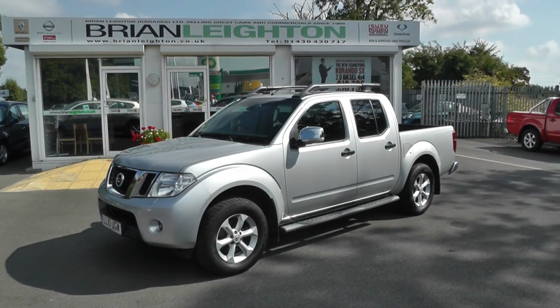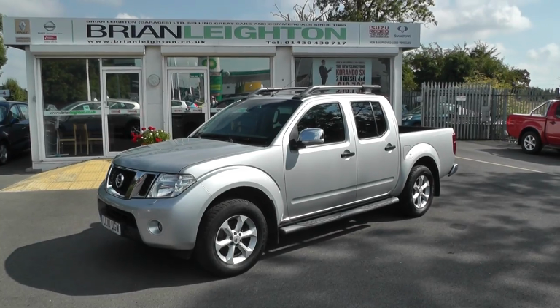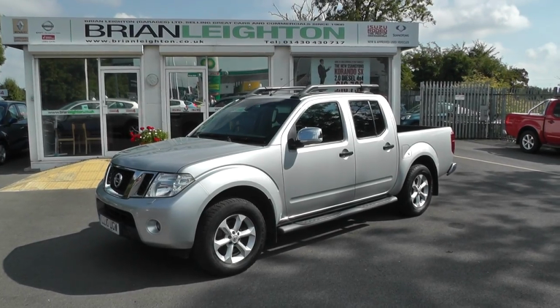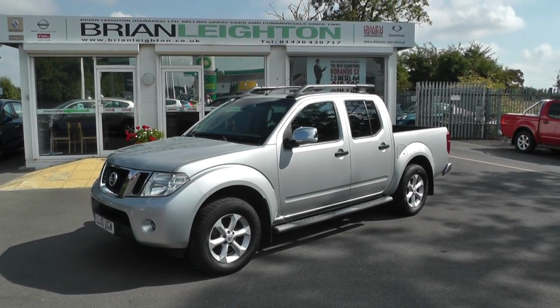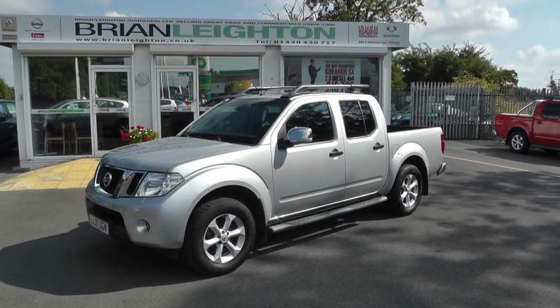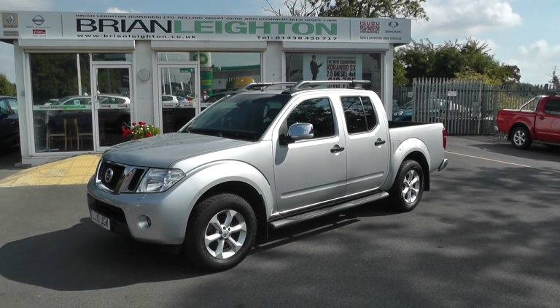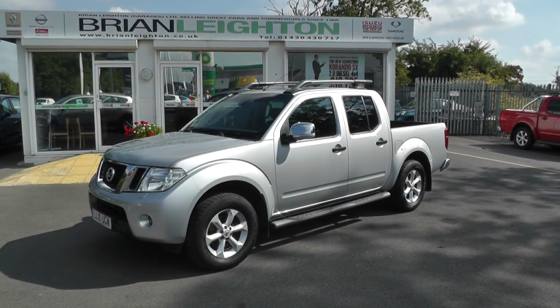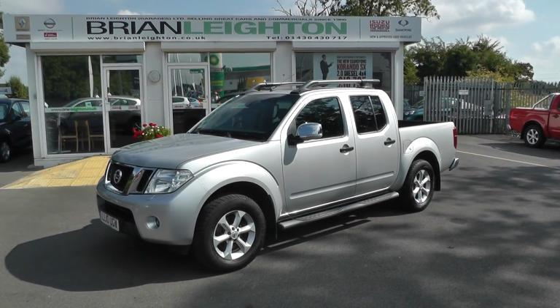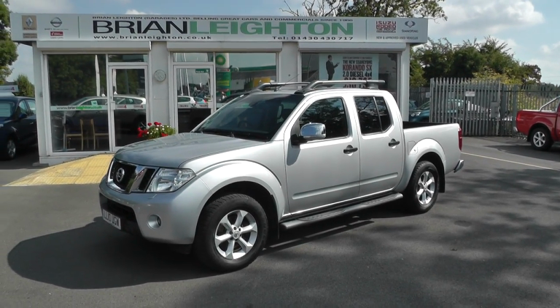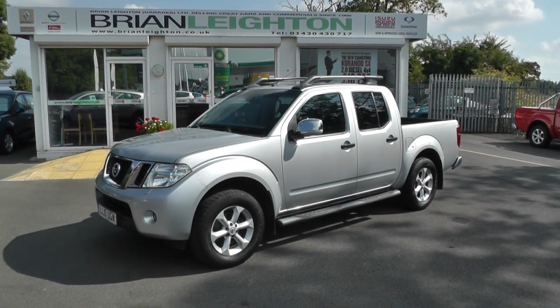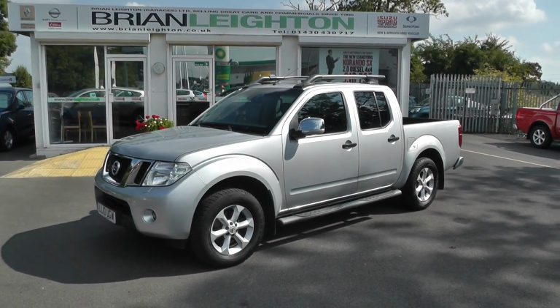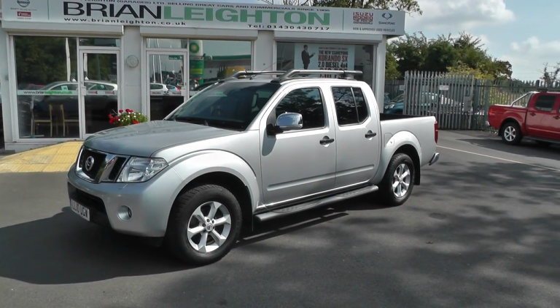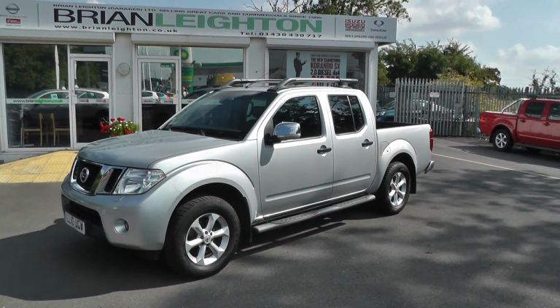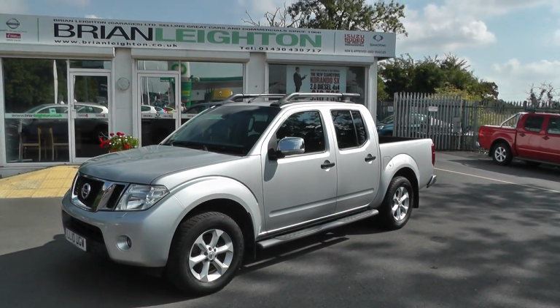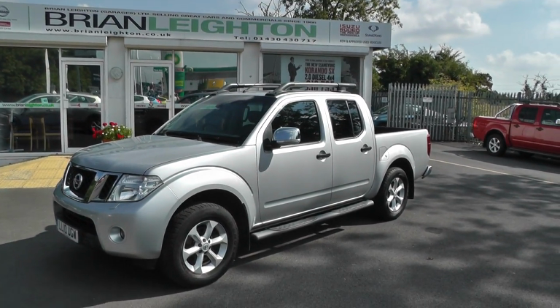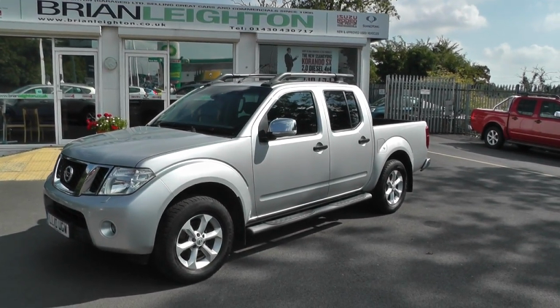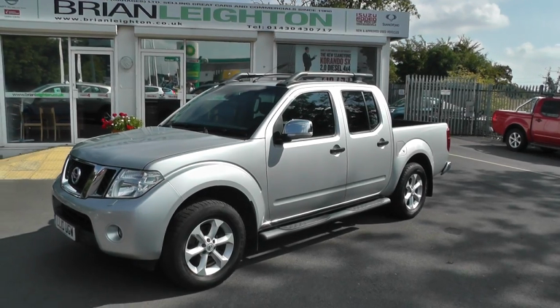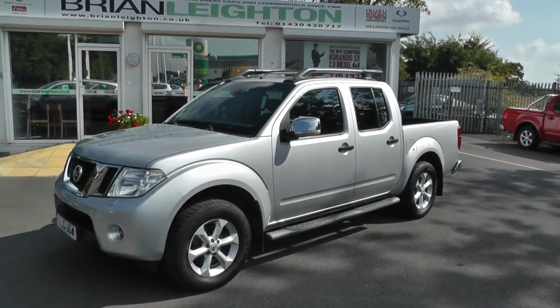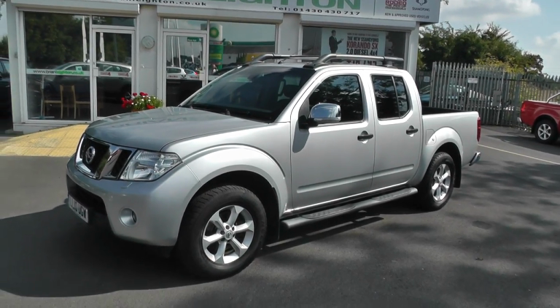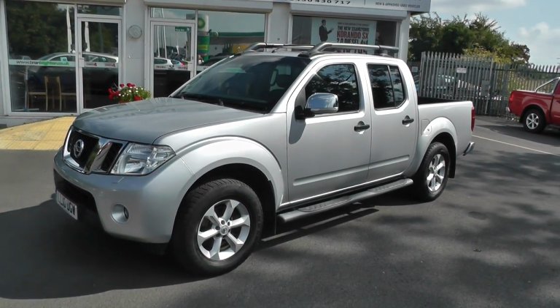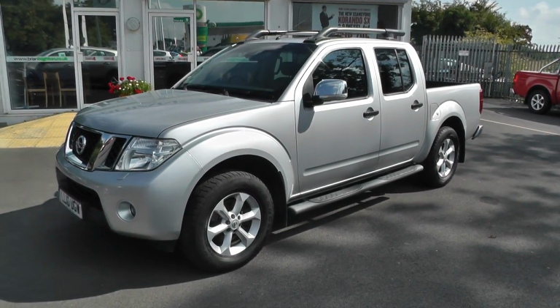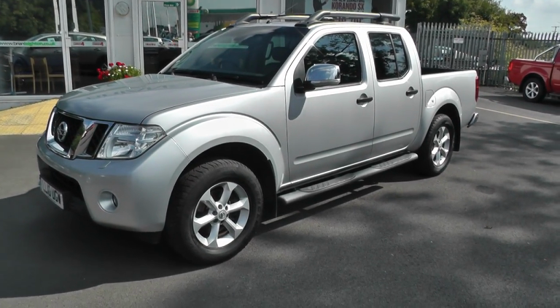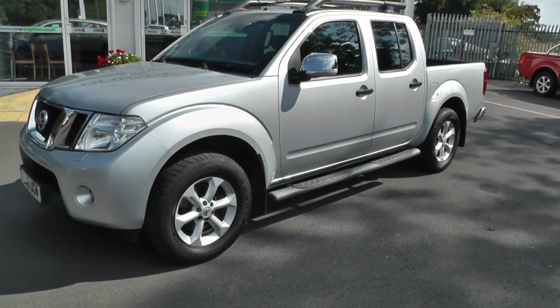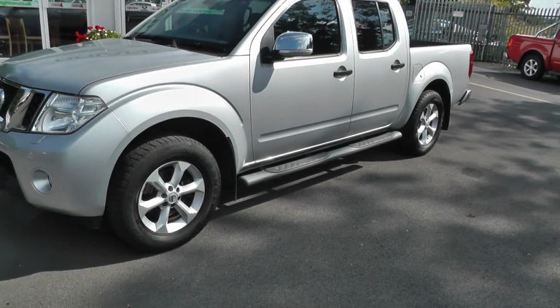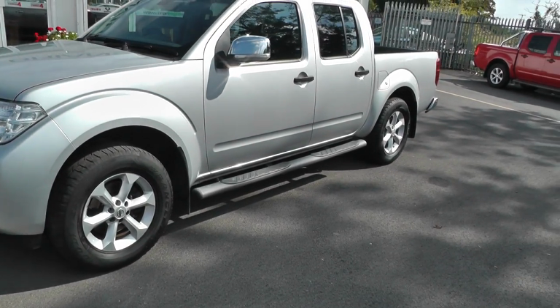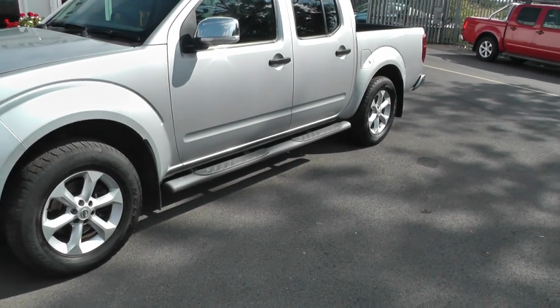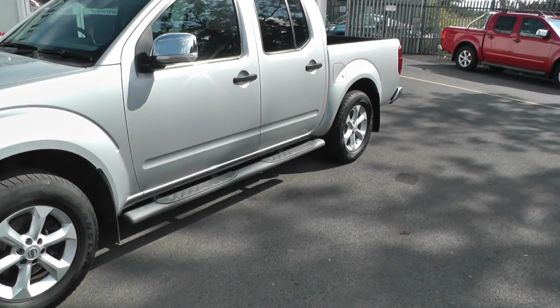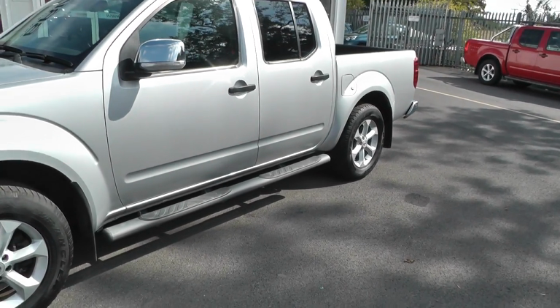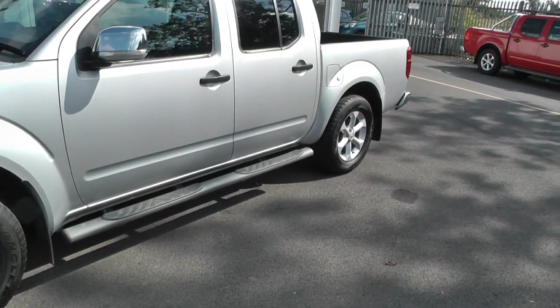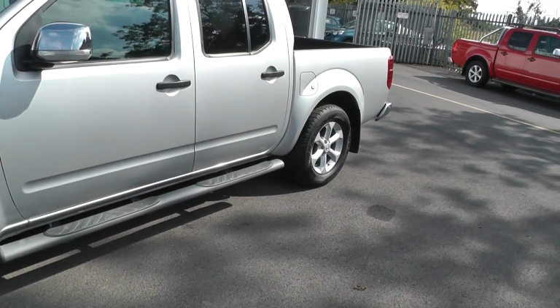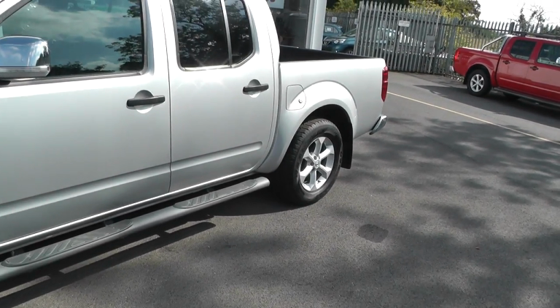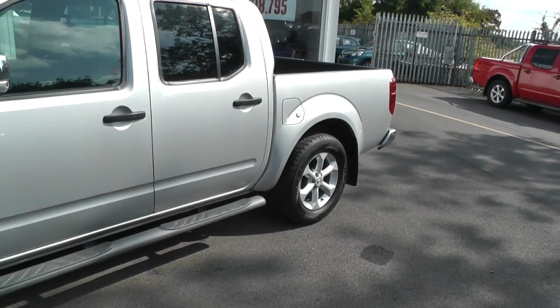Welcome to Brian Leighton Howden, and thank you for visiting our website. The car you're looking at today is a Nissan Navara in silver. There's front fog lamps, alloy wheels, and side steps.